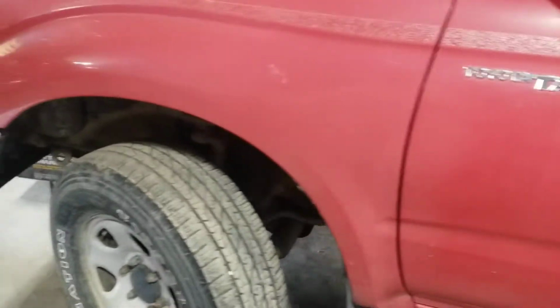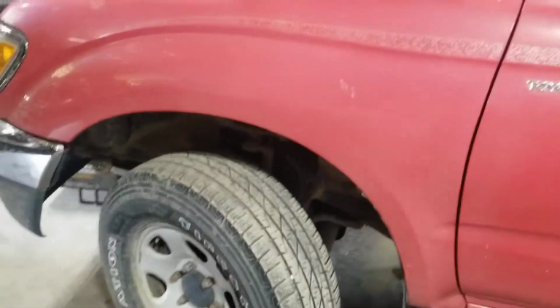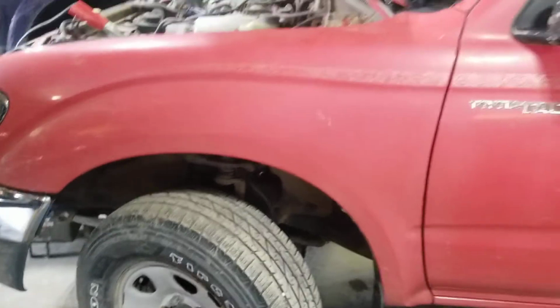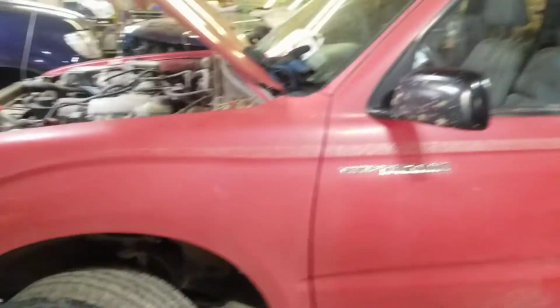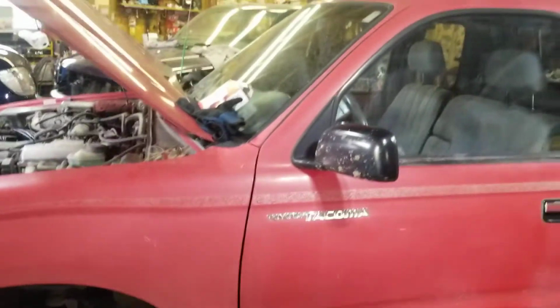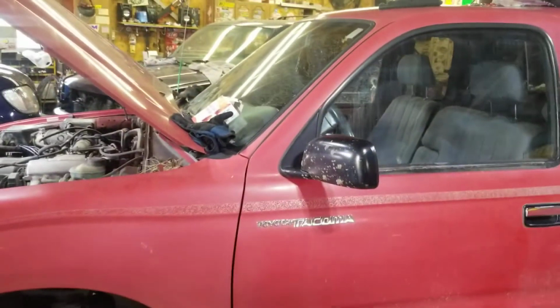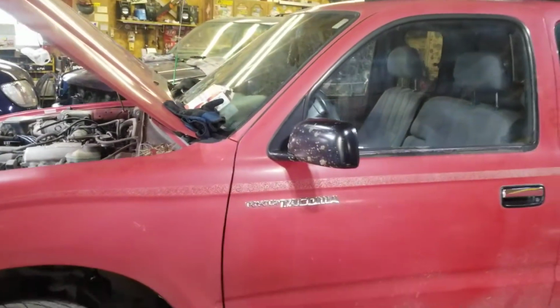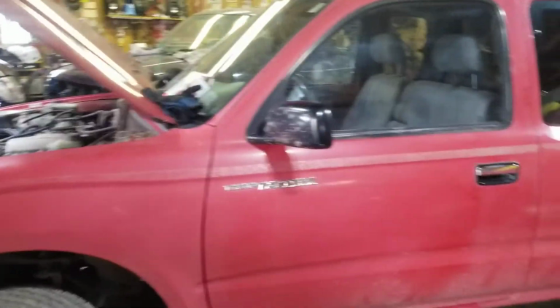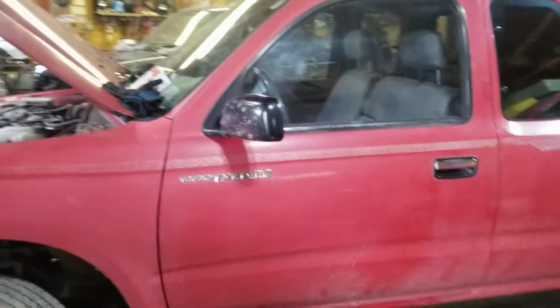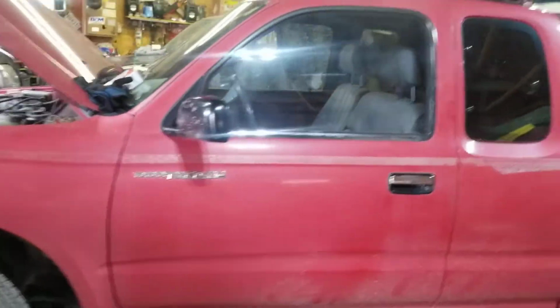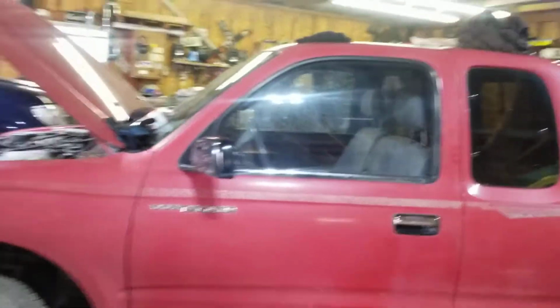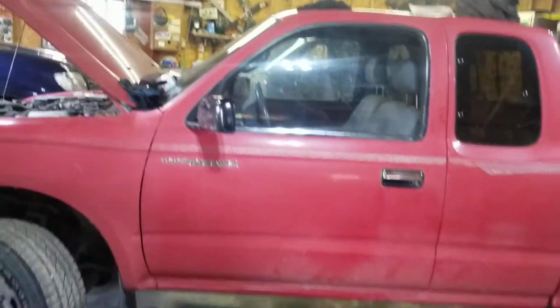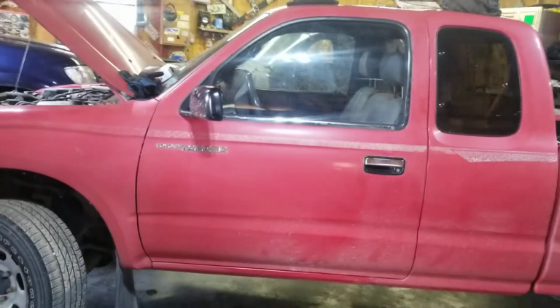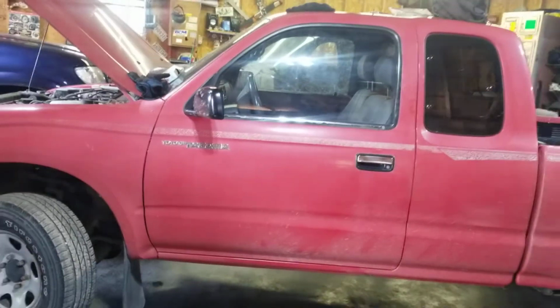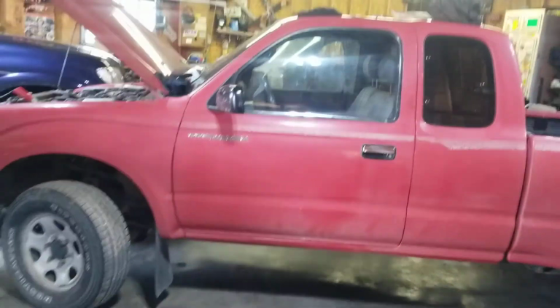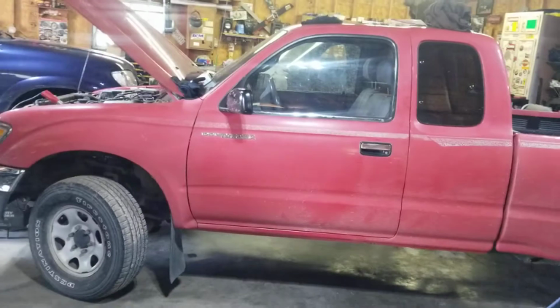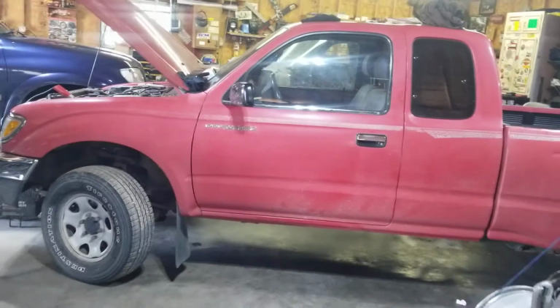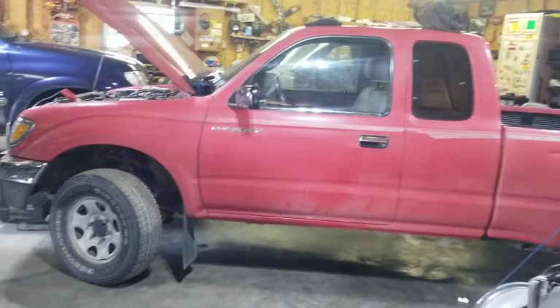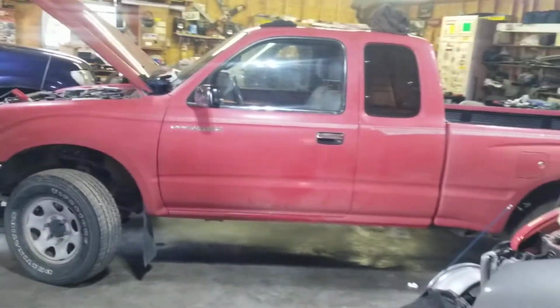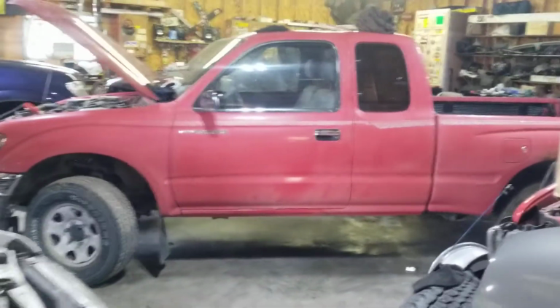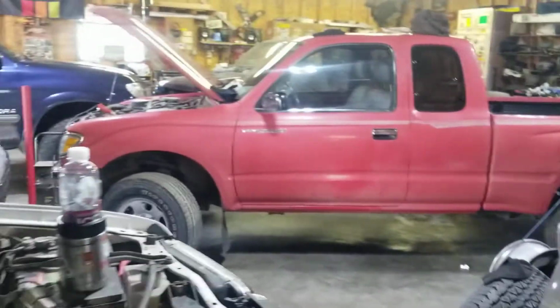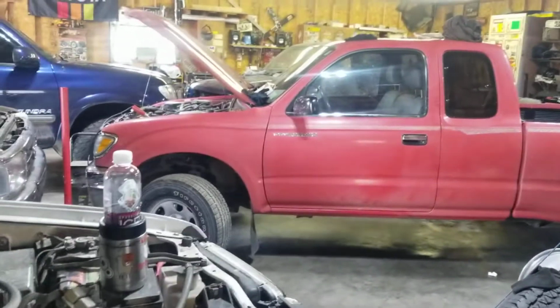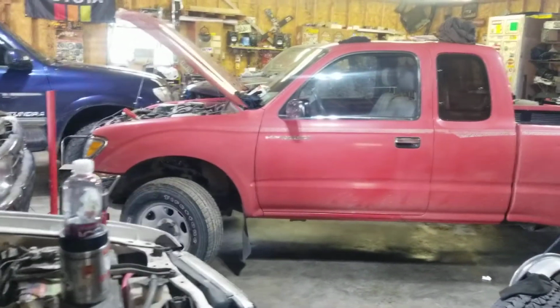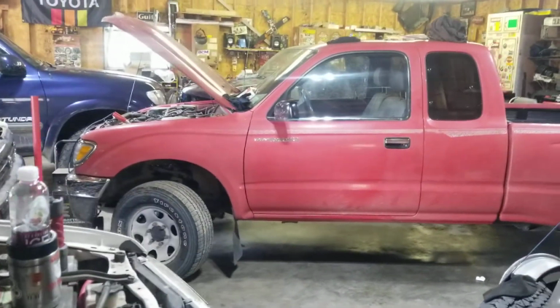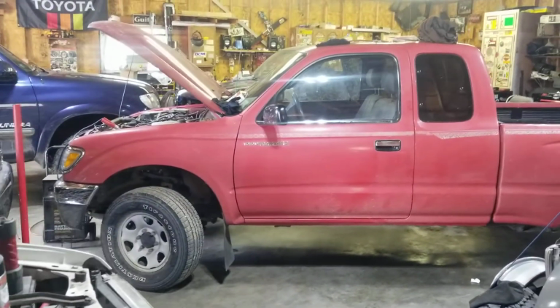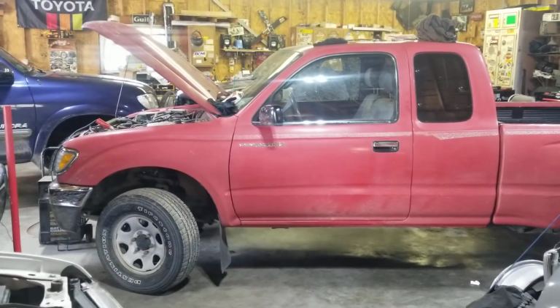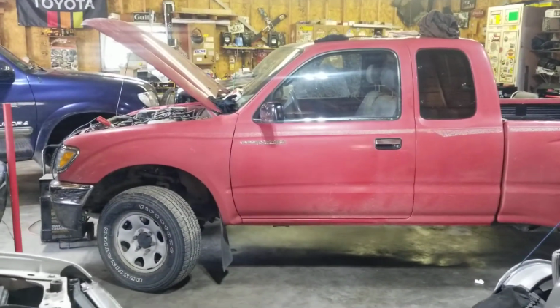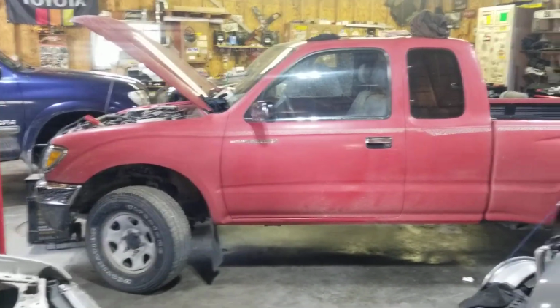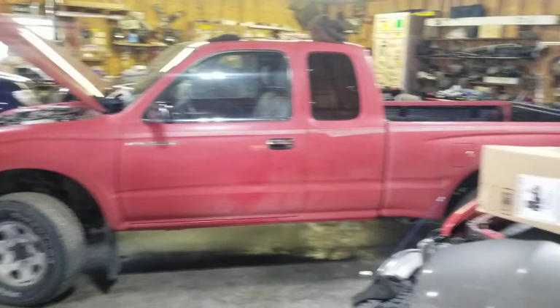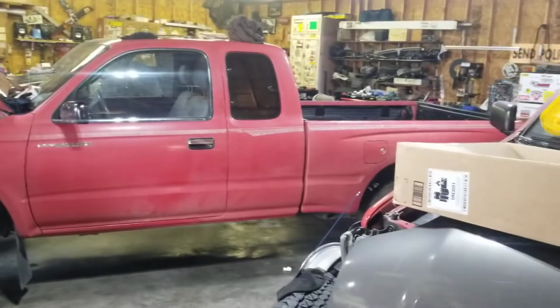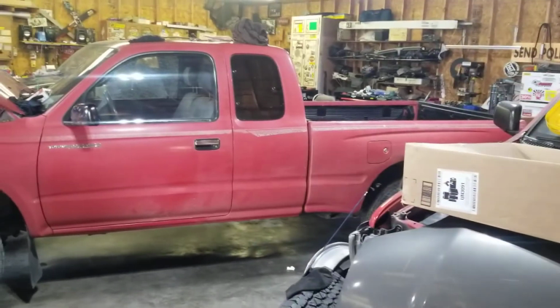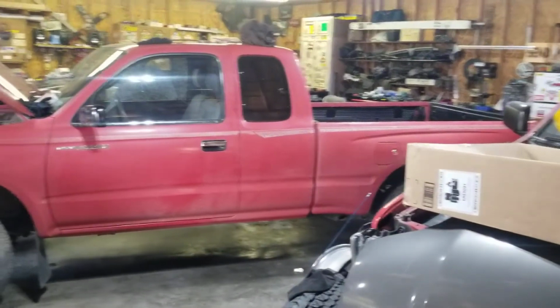Pretty excited. Always something going on here. This is my first Tacoma — I'll see what happens with it, but I bet it makes for some good content.